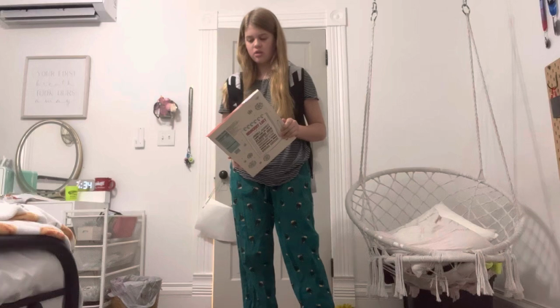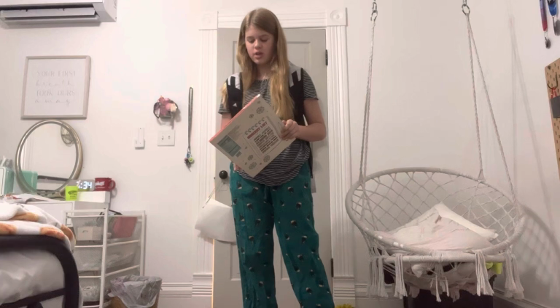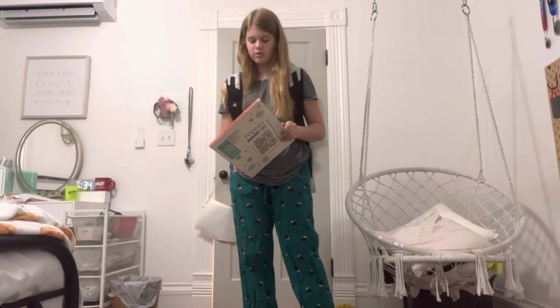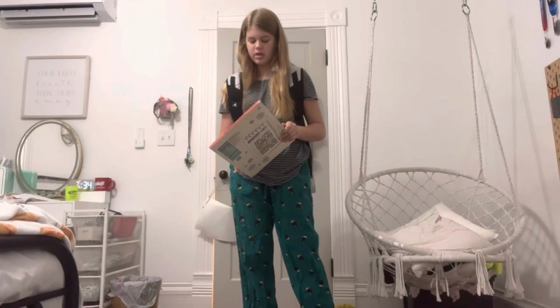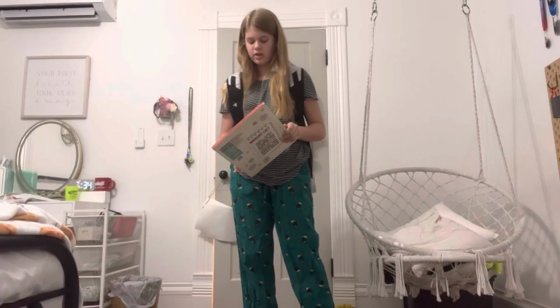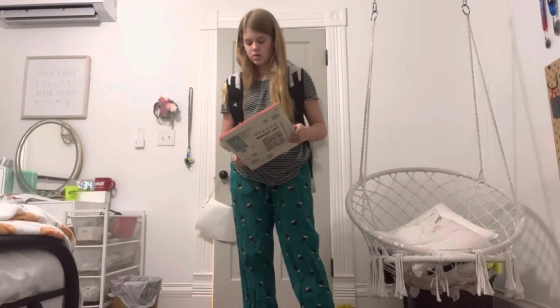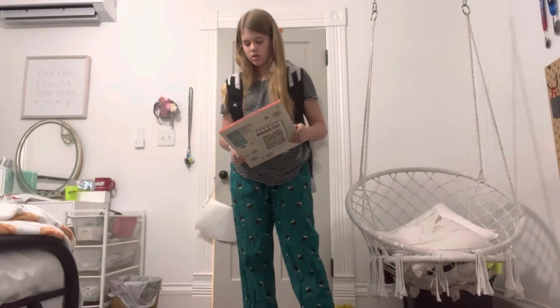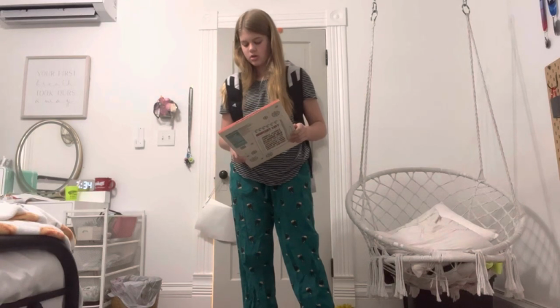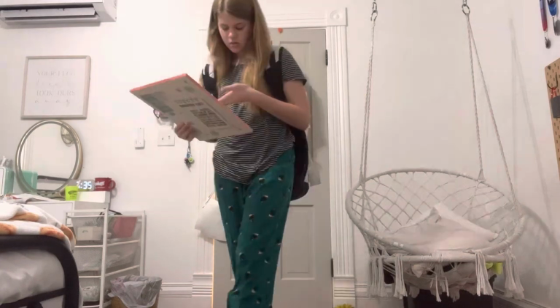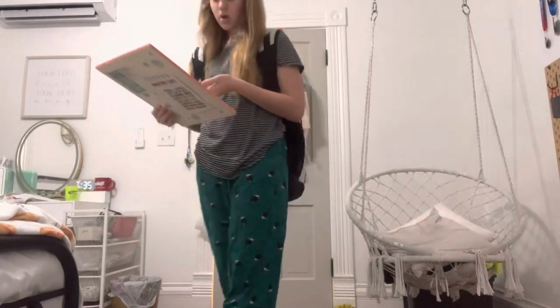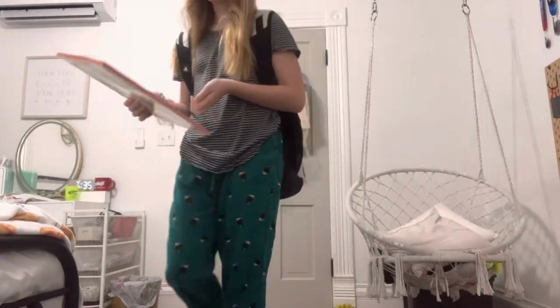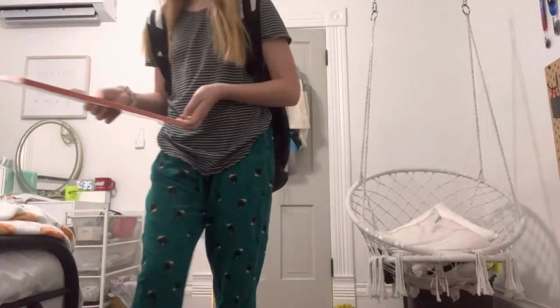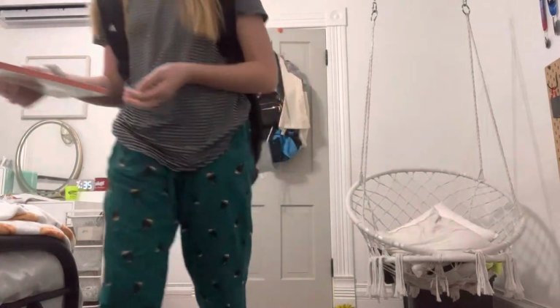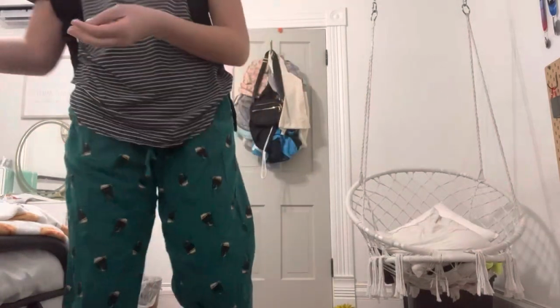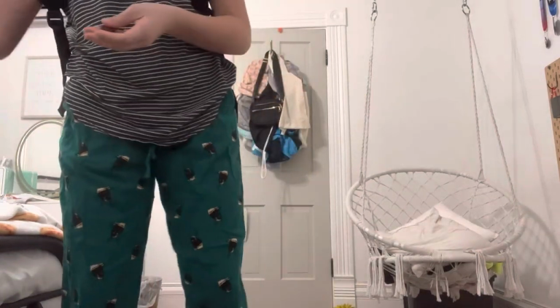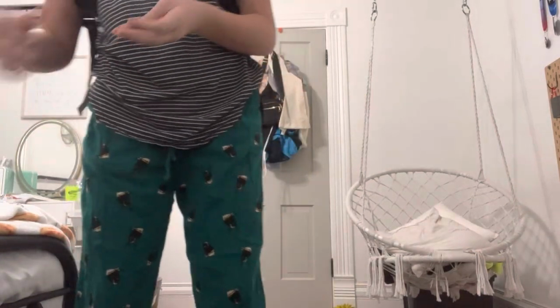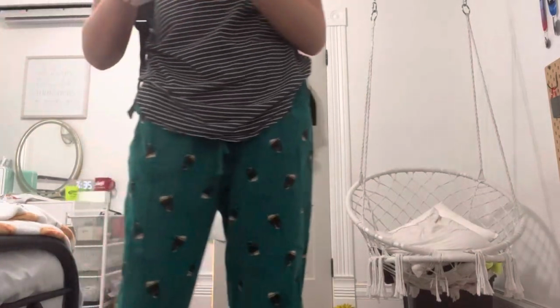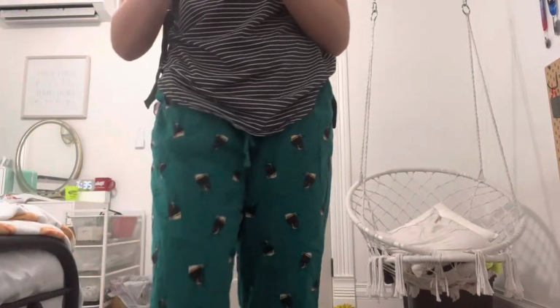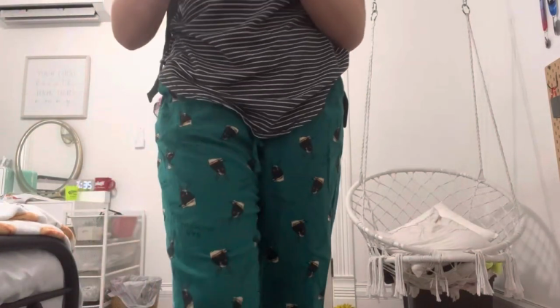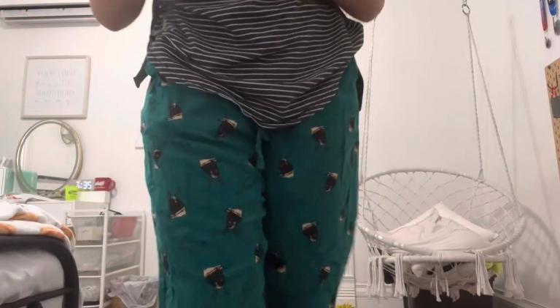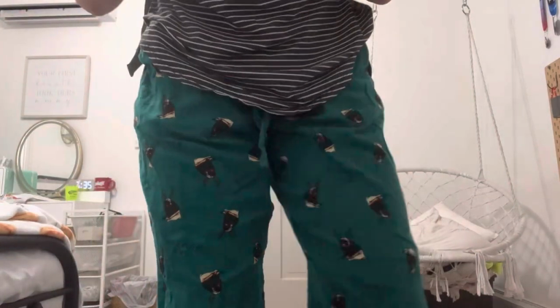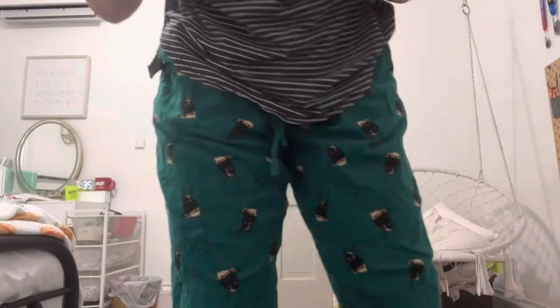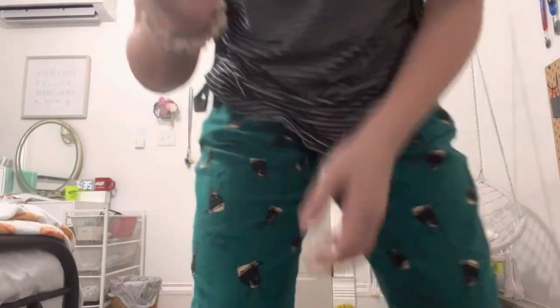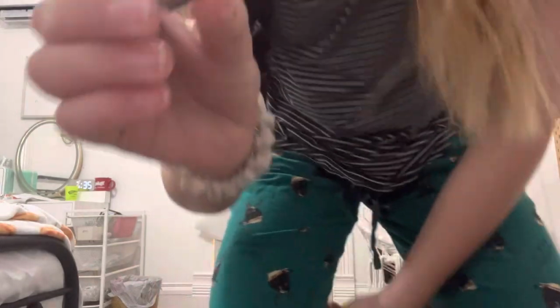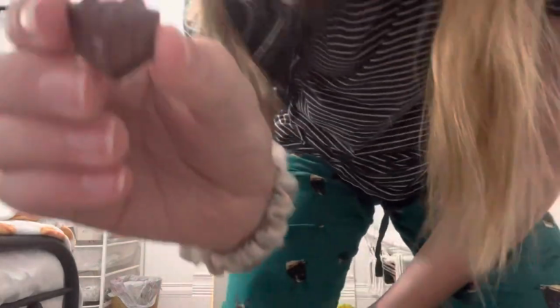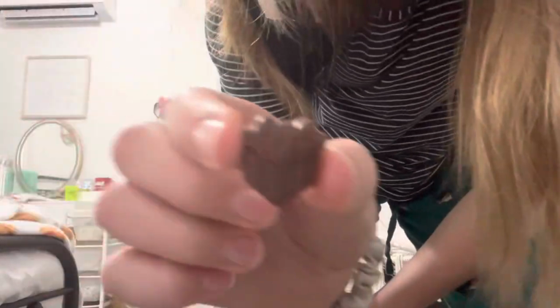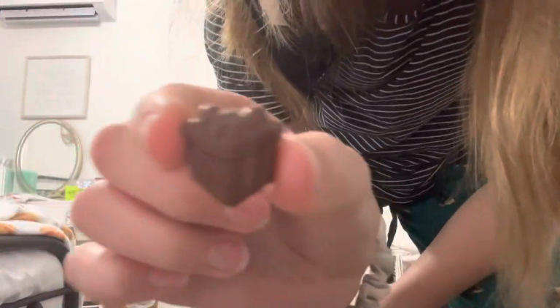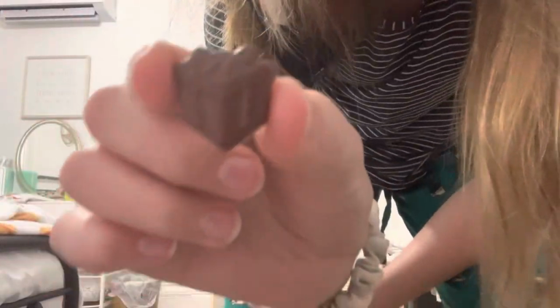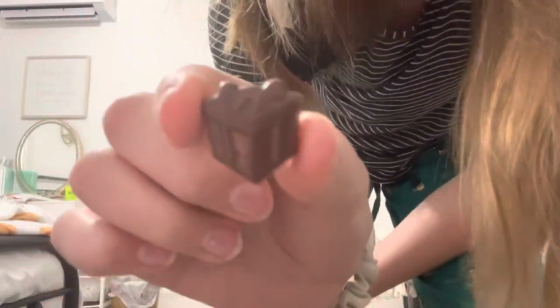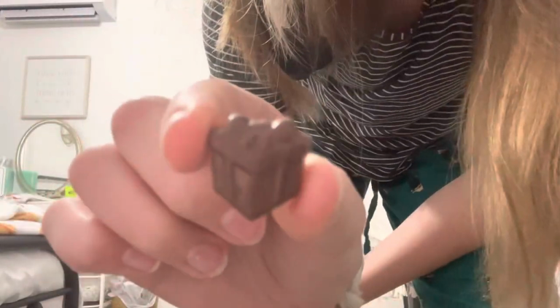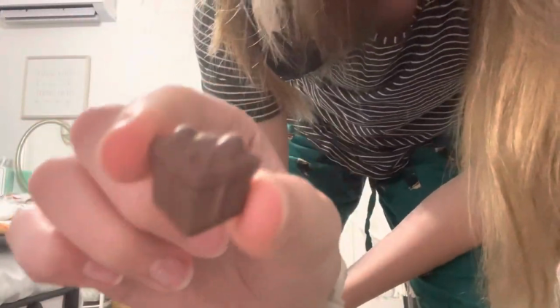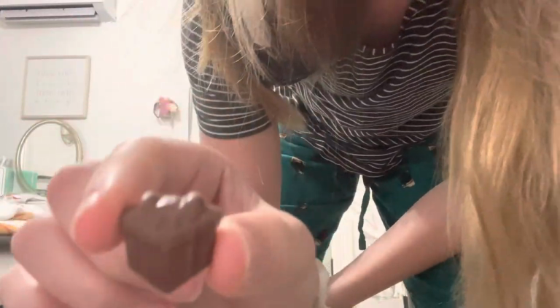I don't know why I thought it was the 7th yesterday. Oh, it's a present shape! I thought it was like a thing that goes on a shield, but it's a little present chocolate.